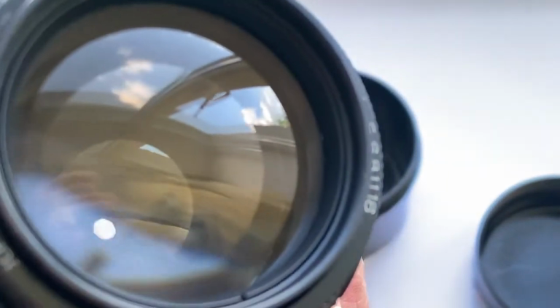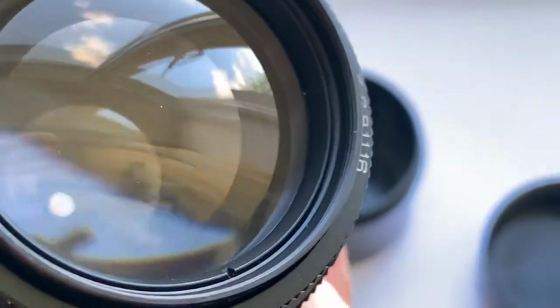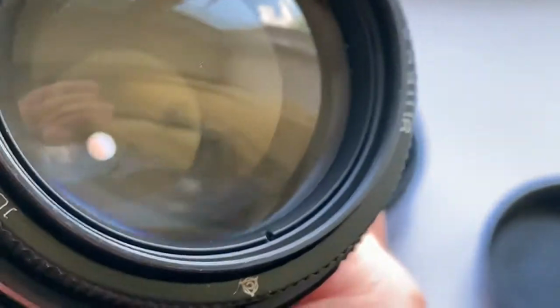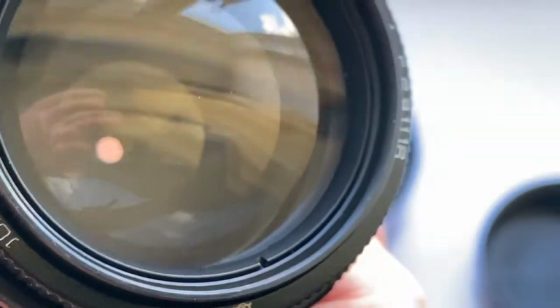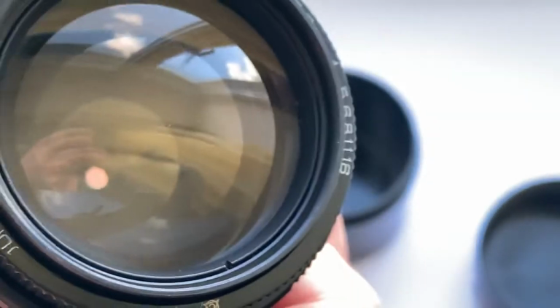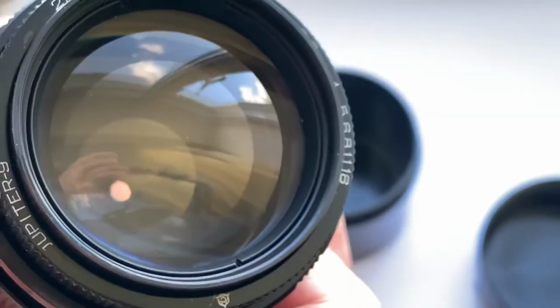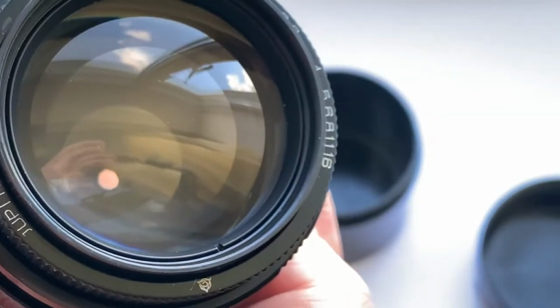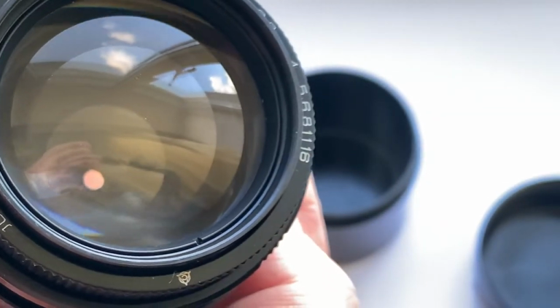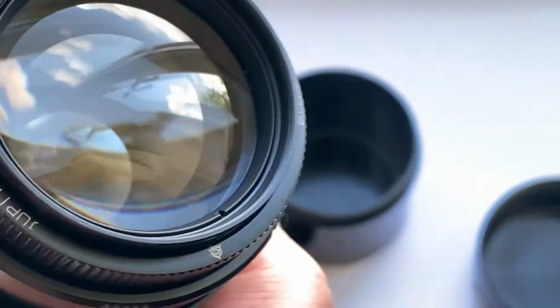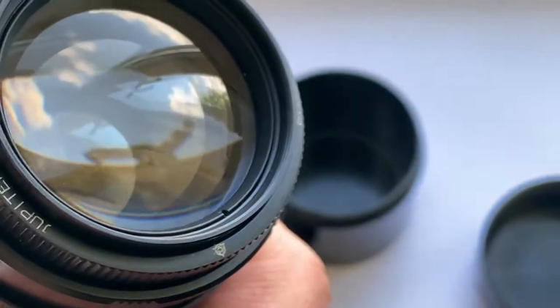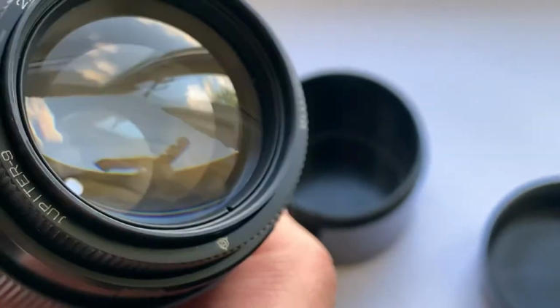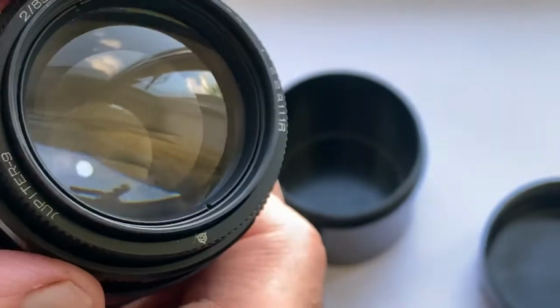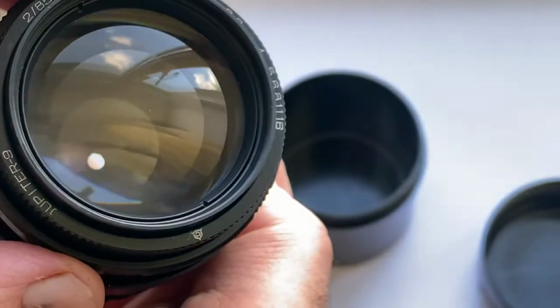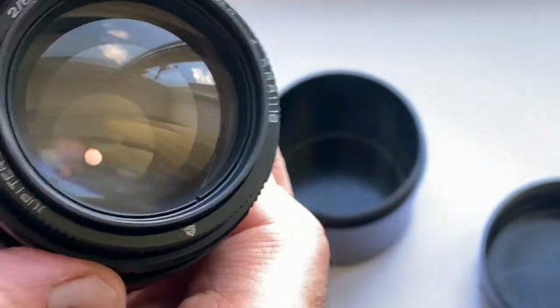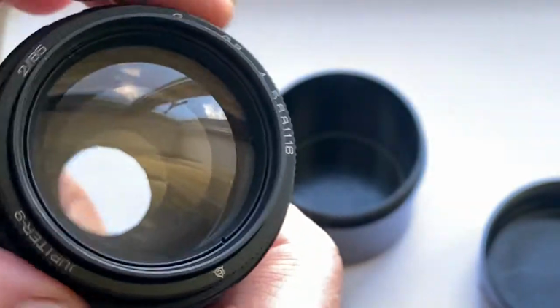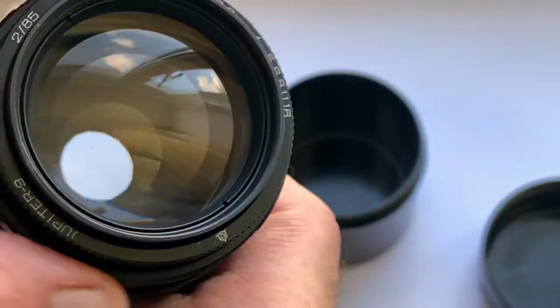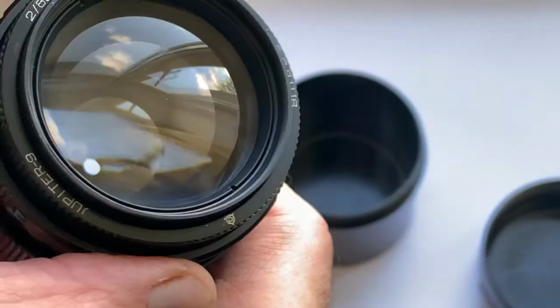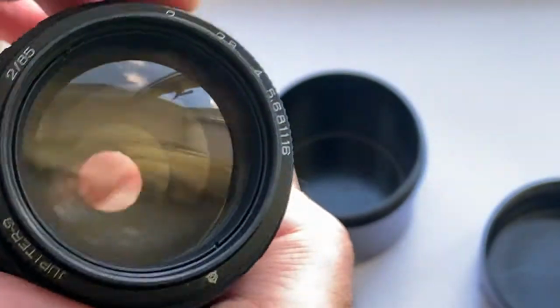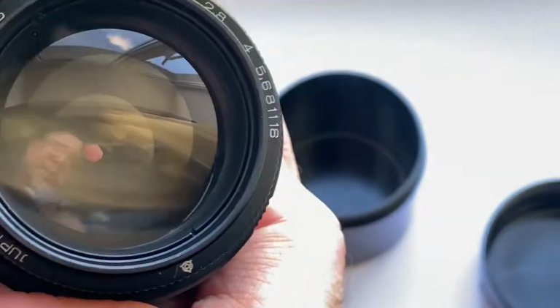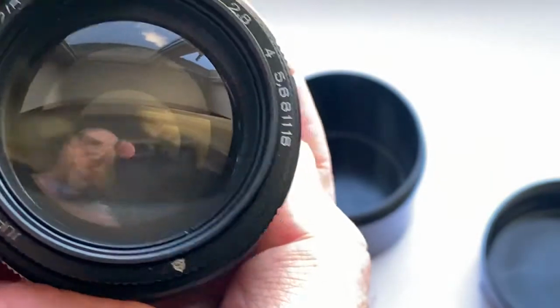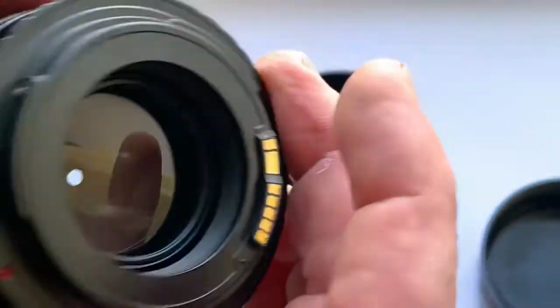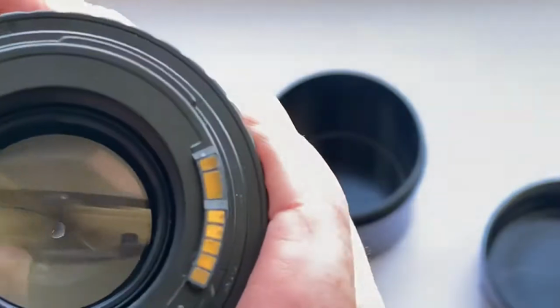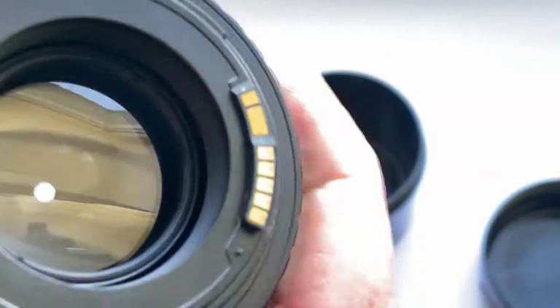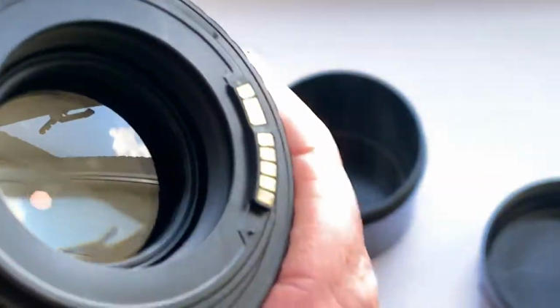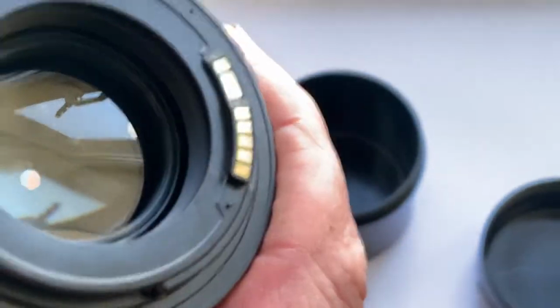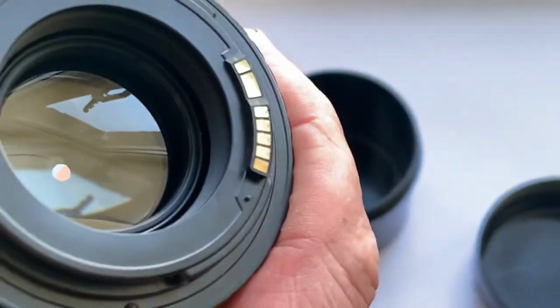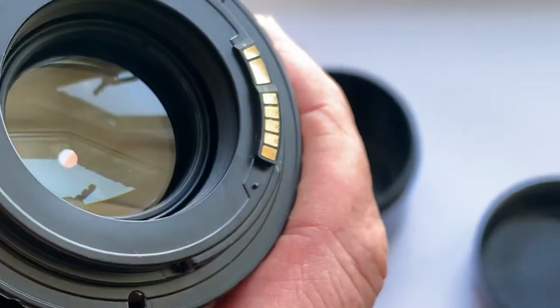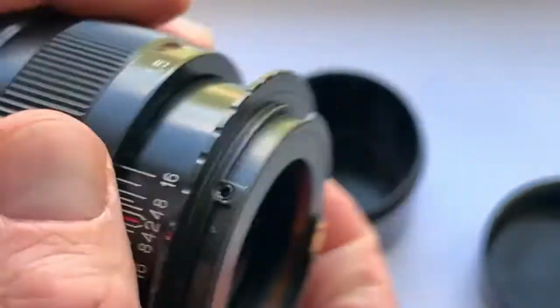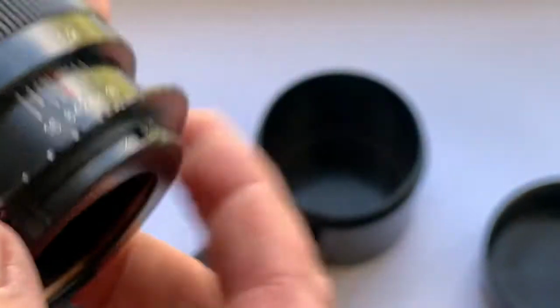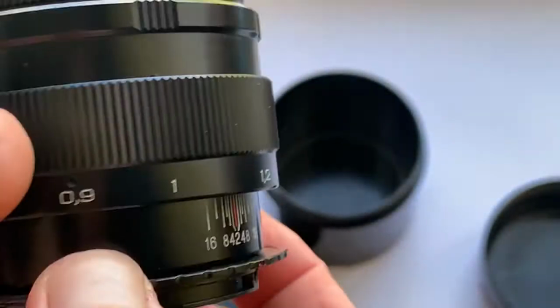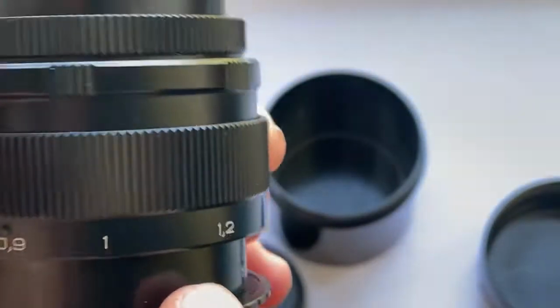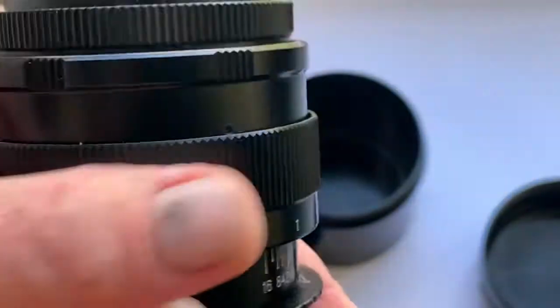The diaphragm in this lens has 50 petals, works well, and the diaphragm is dry. All mechanisms work well.